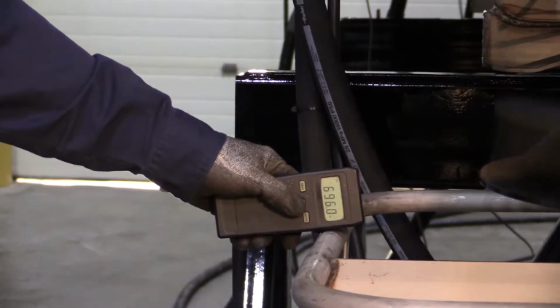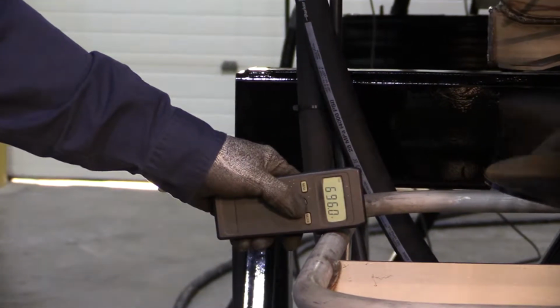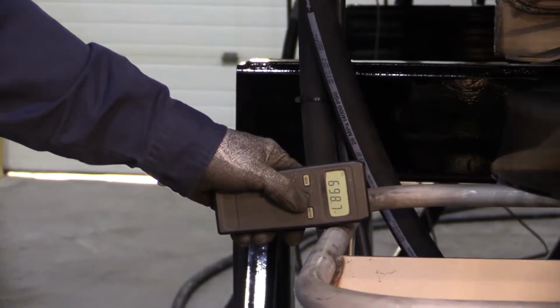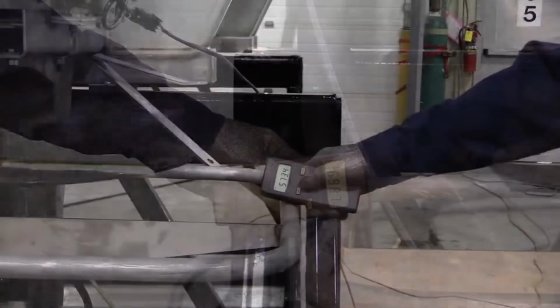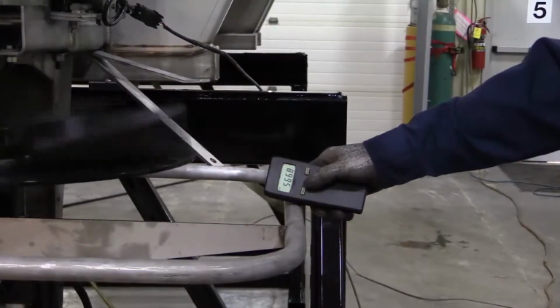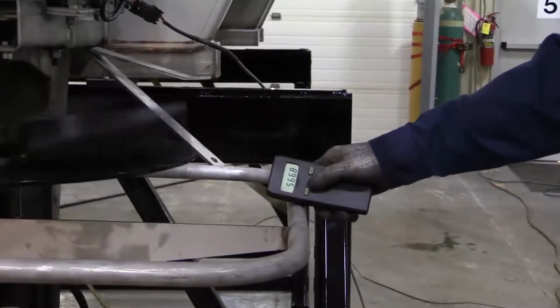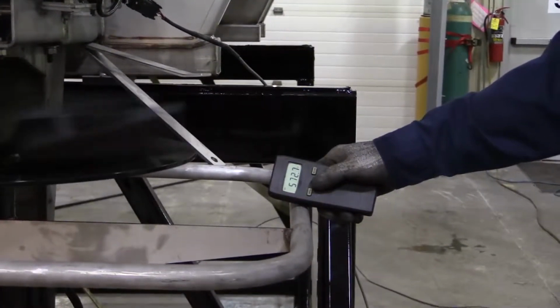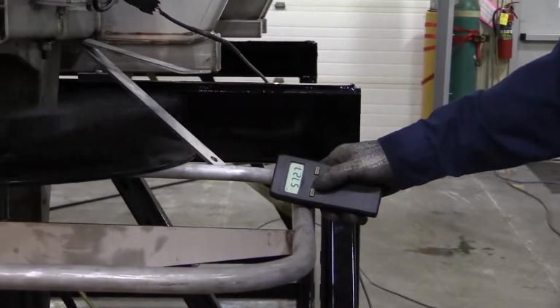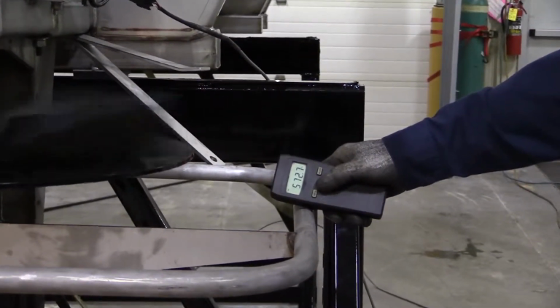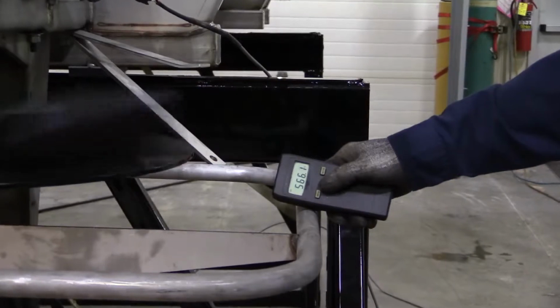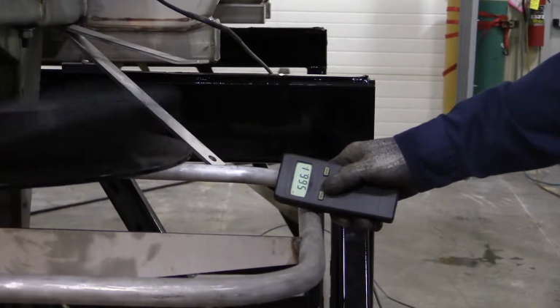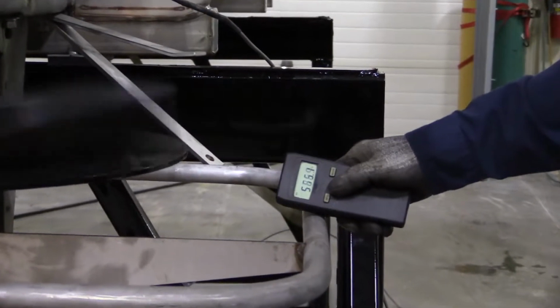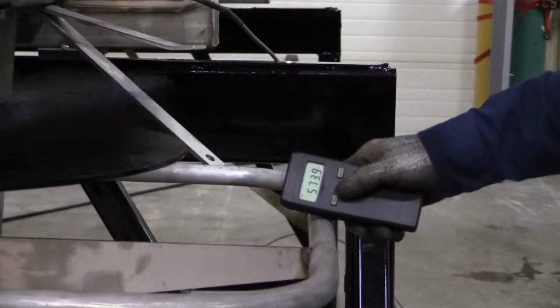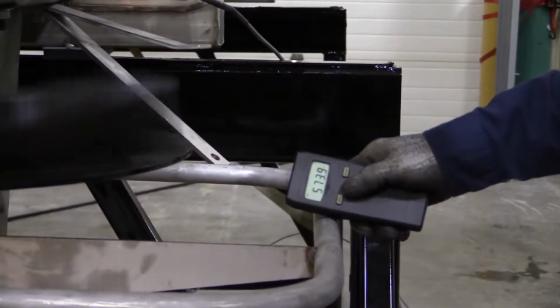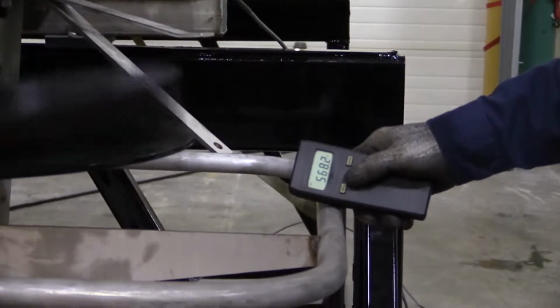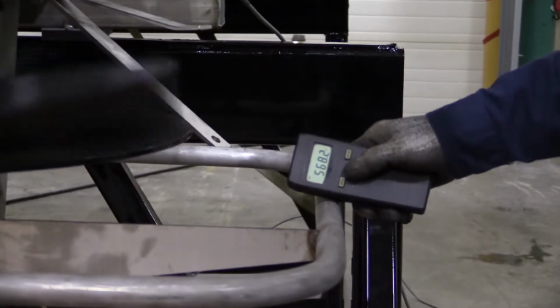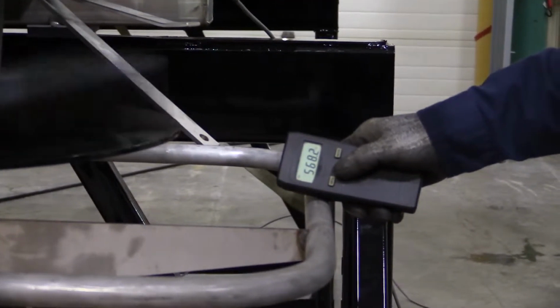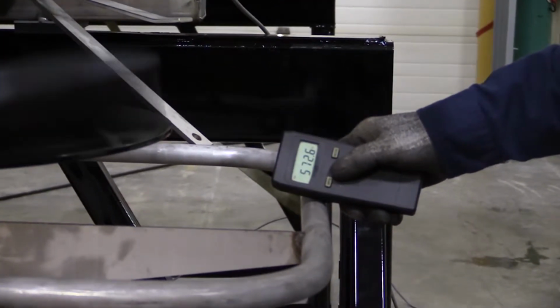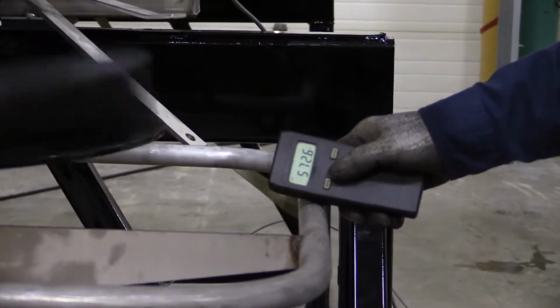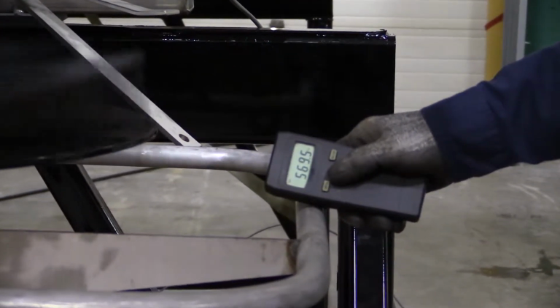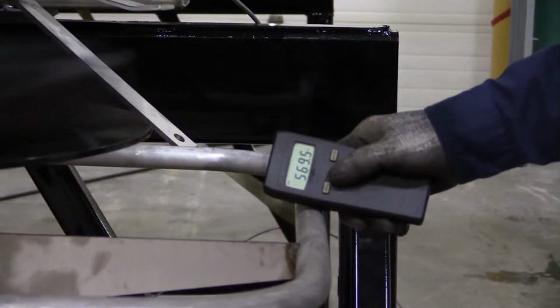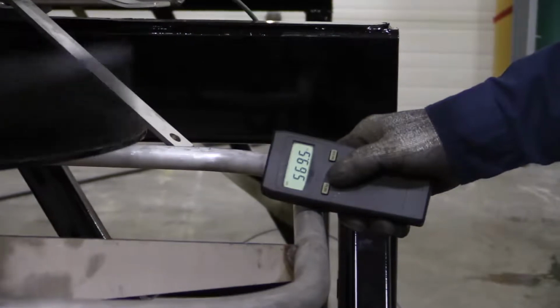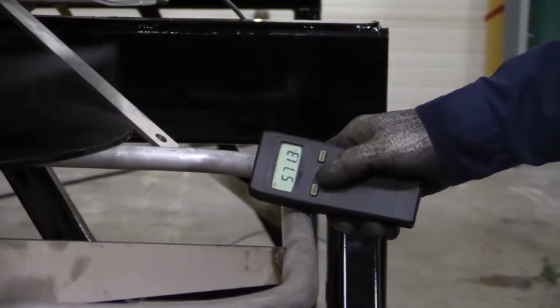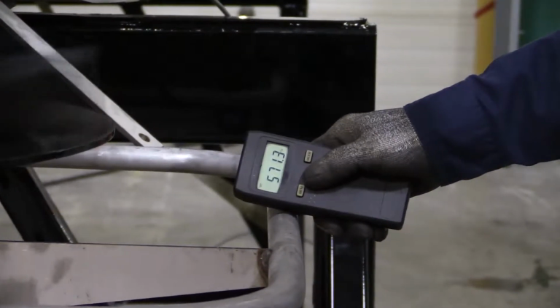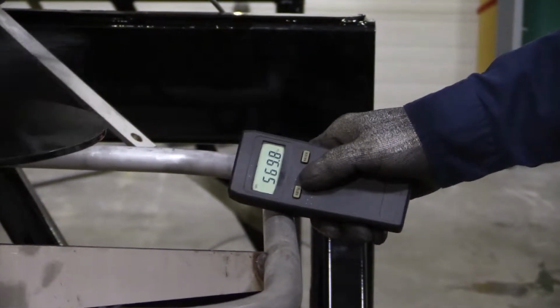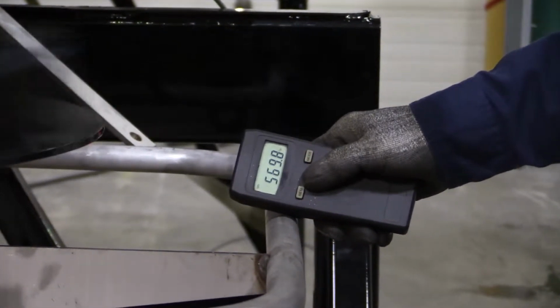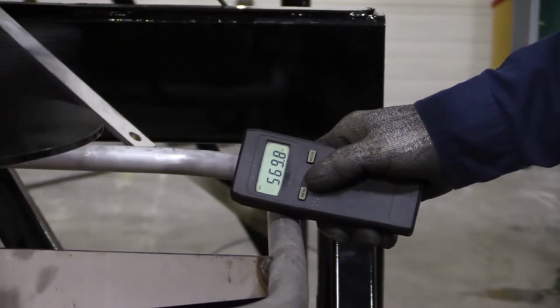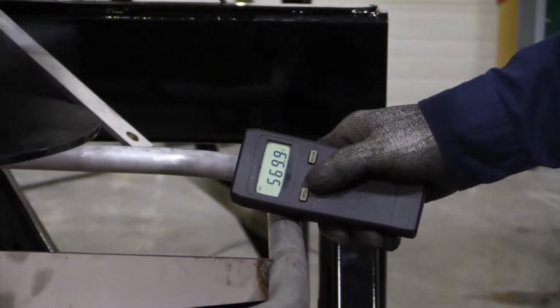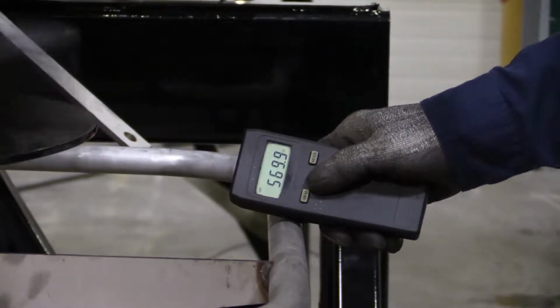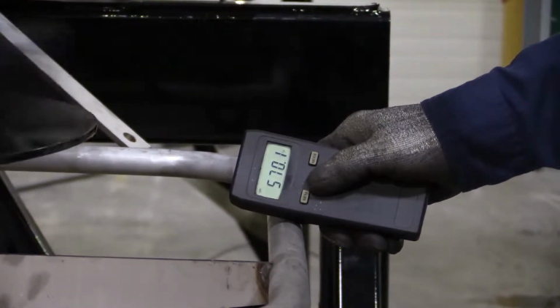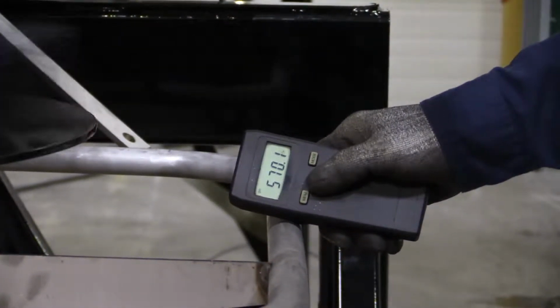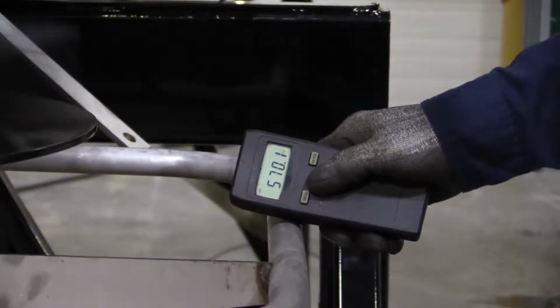The RPM difference between the two spinner motors should not vary more than 30 RPM. If the spinner speed difference is greater than 30 RPM, take note of which spinner motor is turning faster and which motor is turning slower.